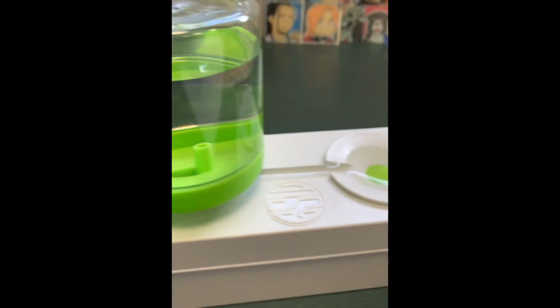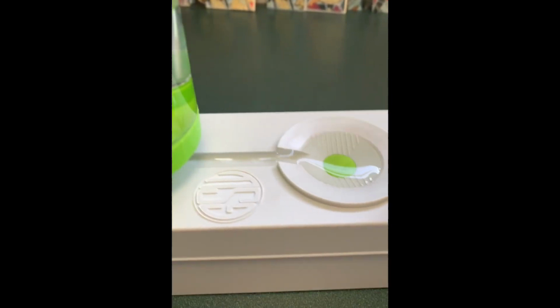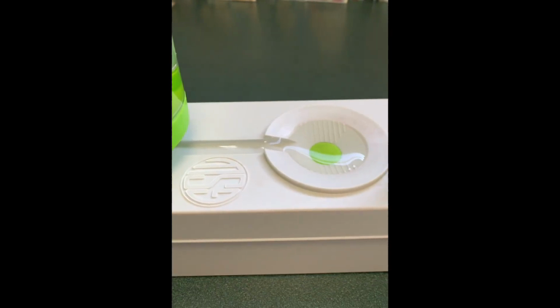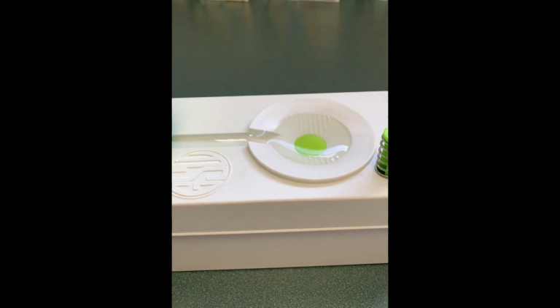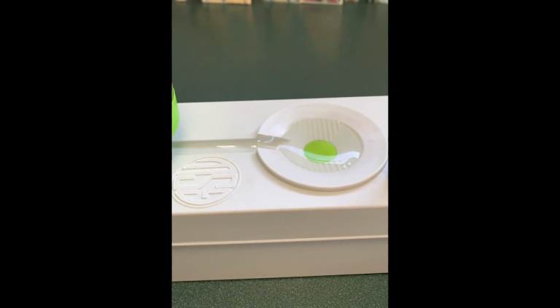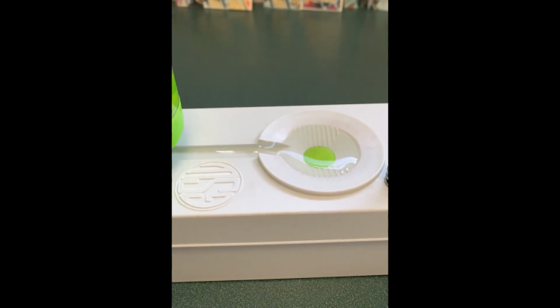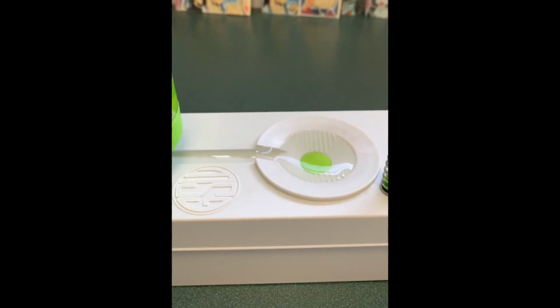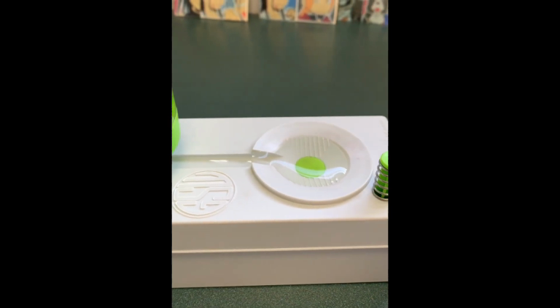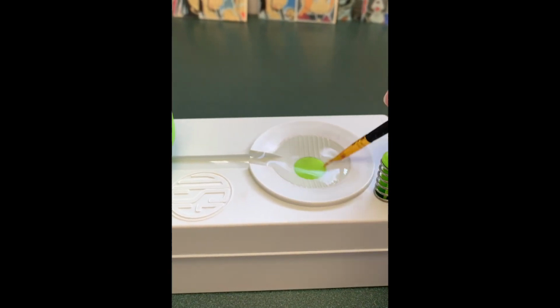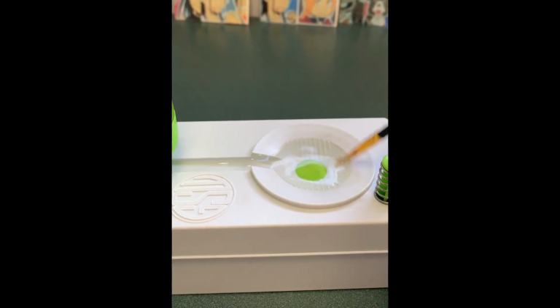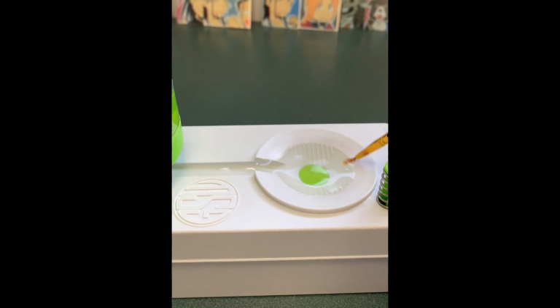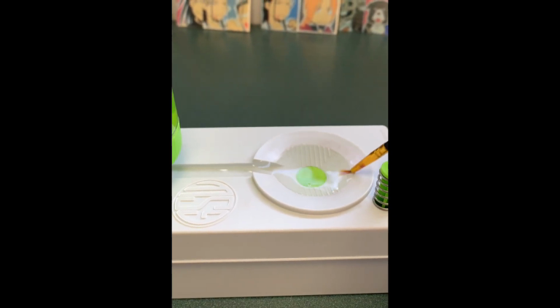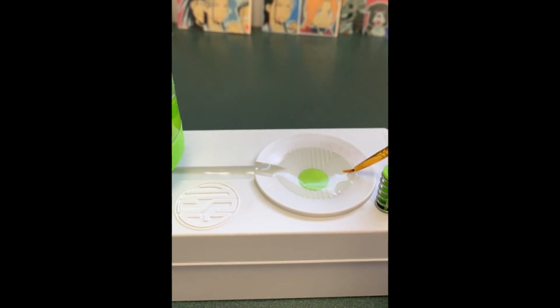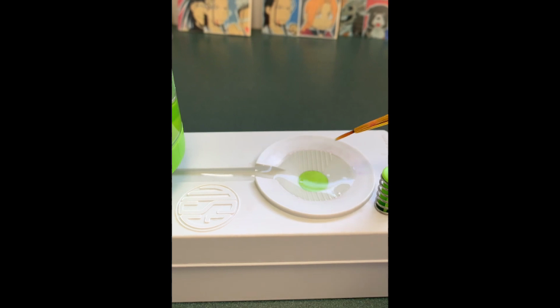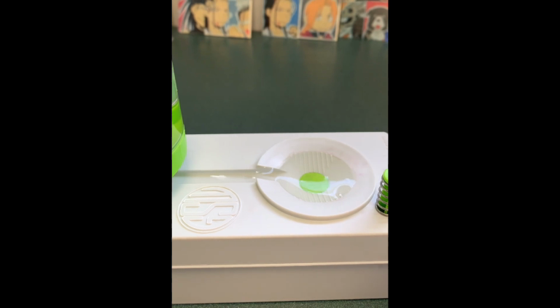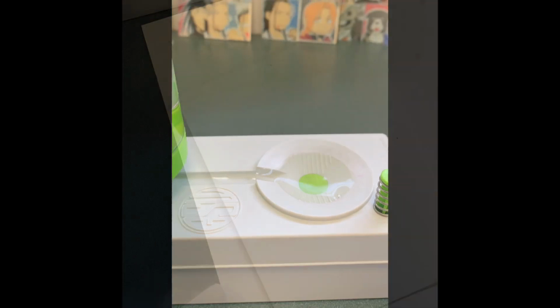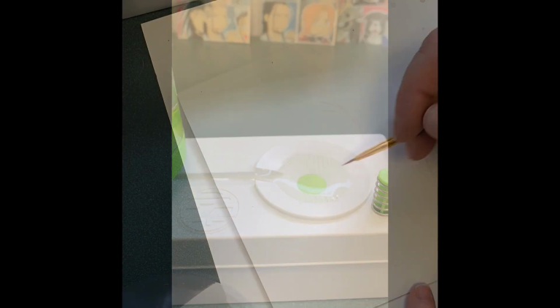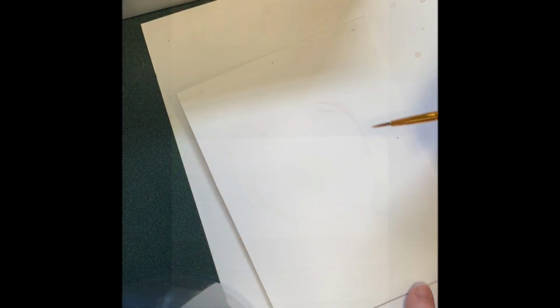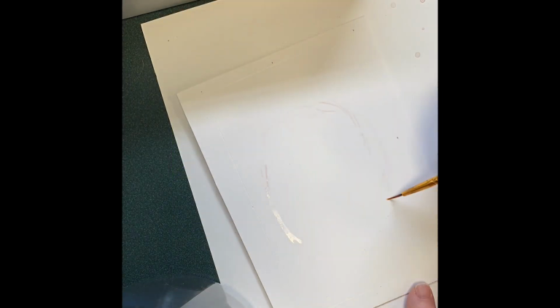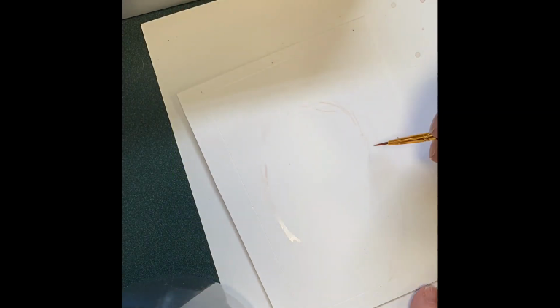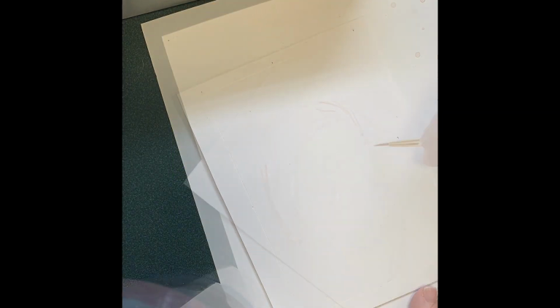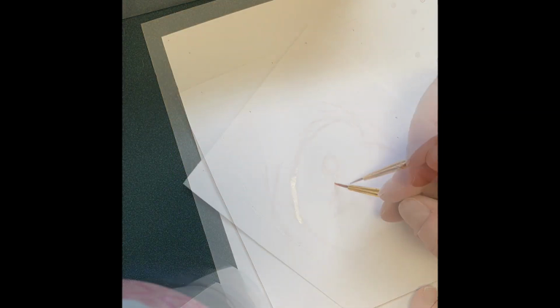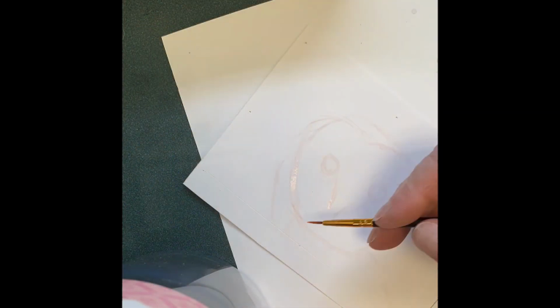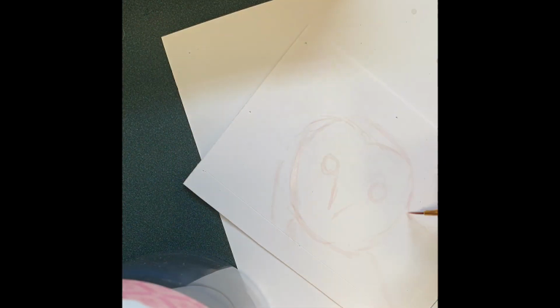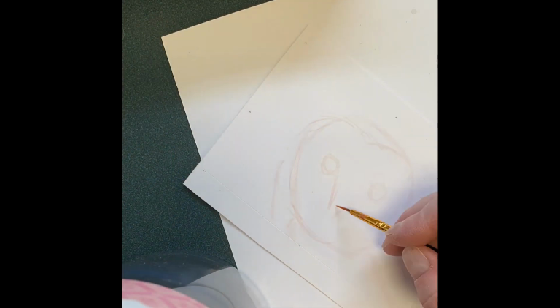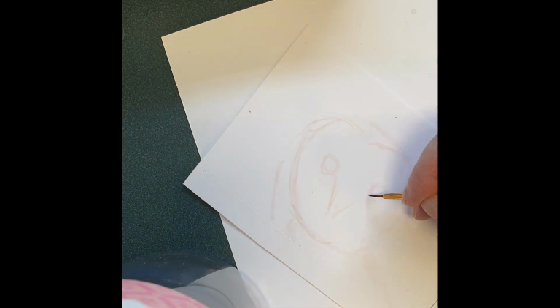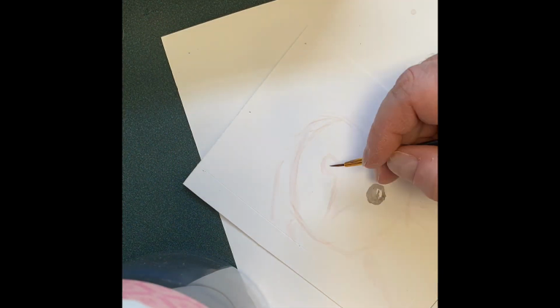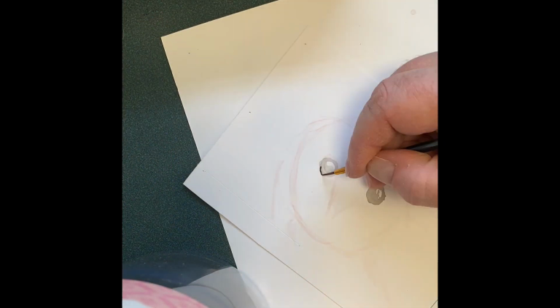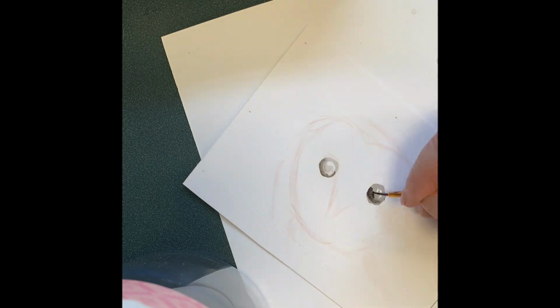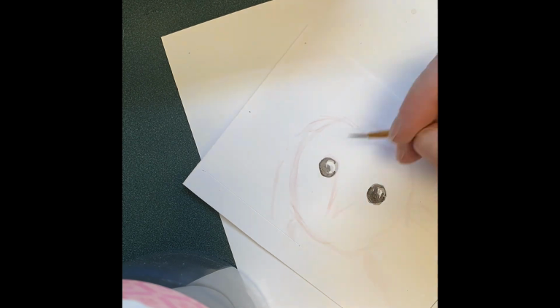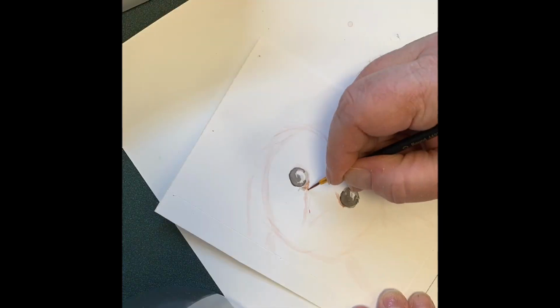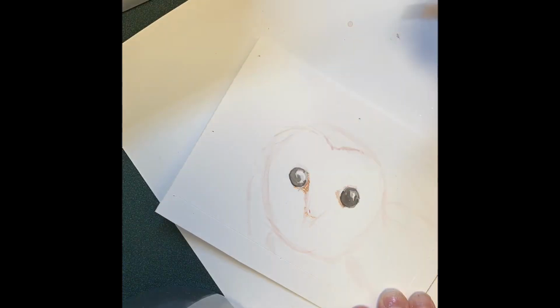A fun little gift I got for Christmas from my husband — a brush rinser. It's really great for watercolor. I'm just going to do a quick watercolor sketch. Can you guess what I'm making?